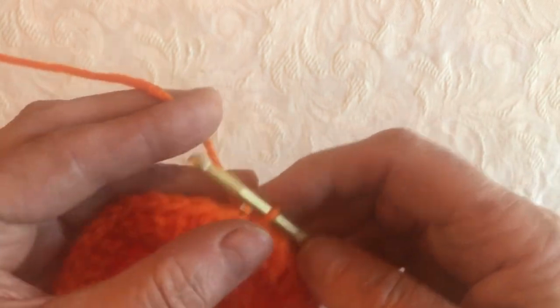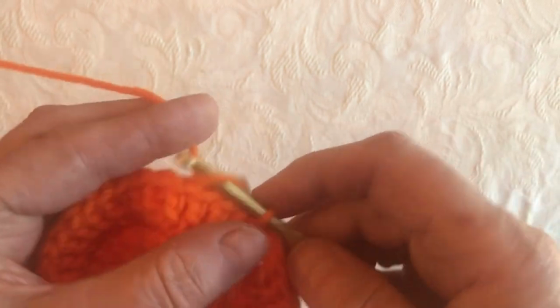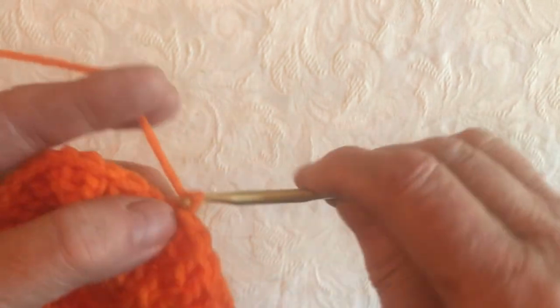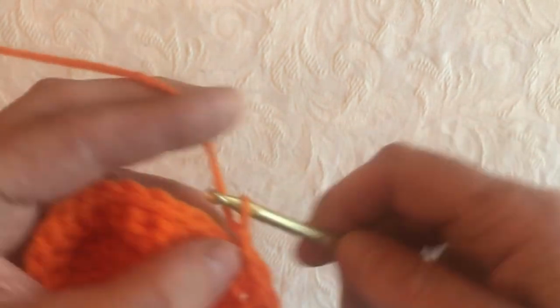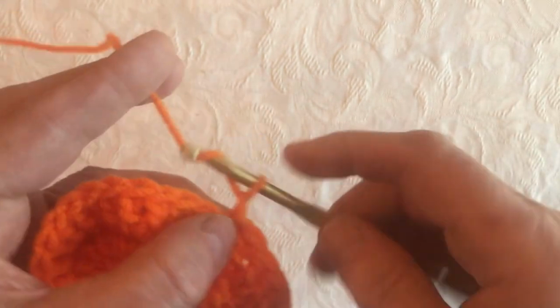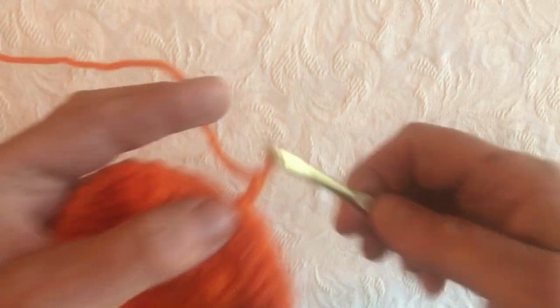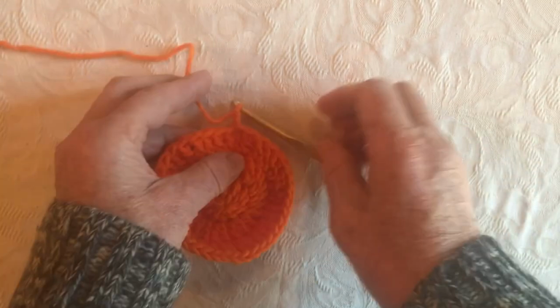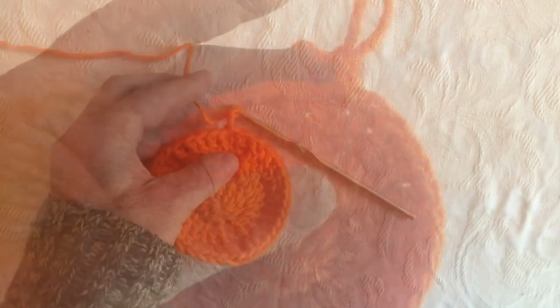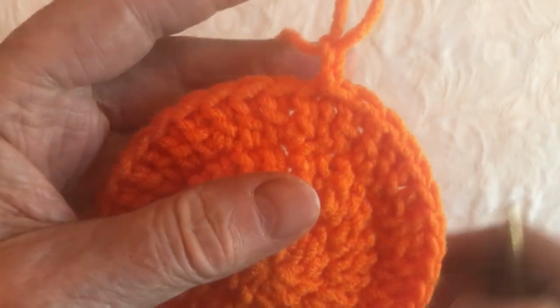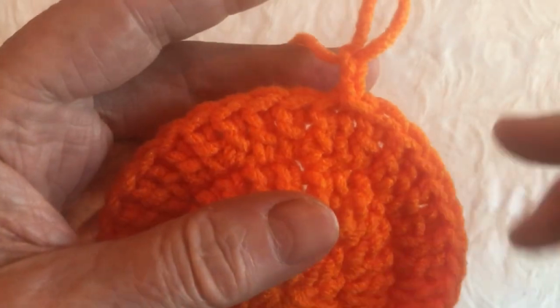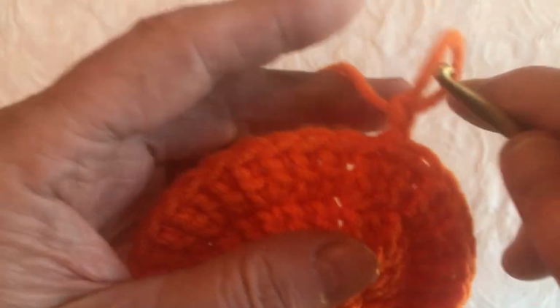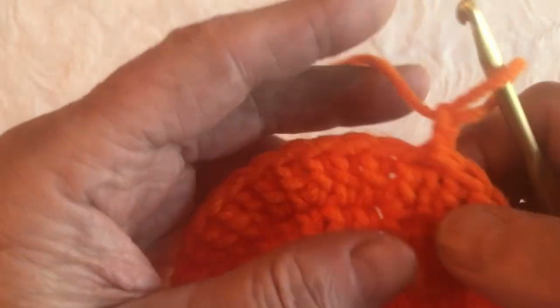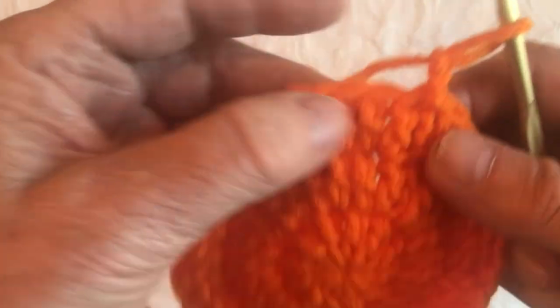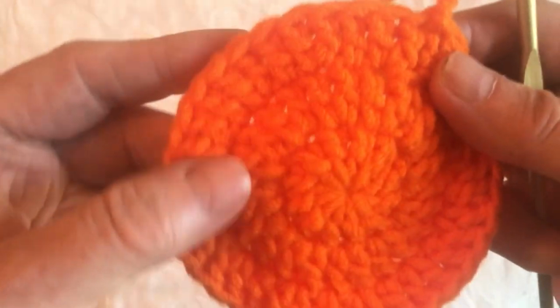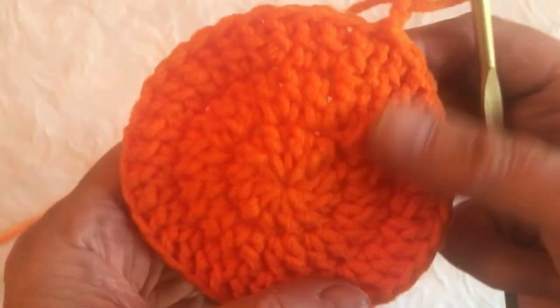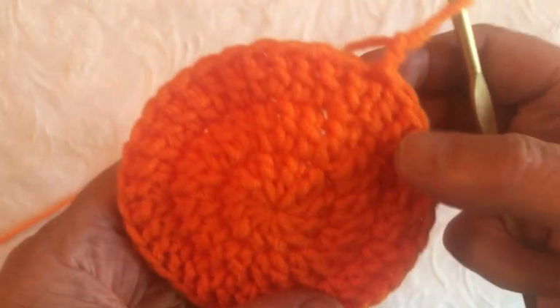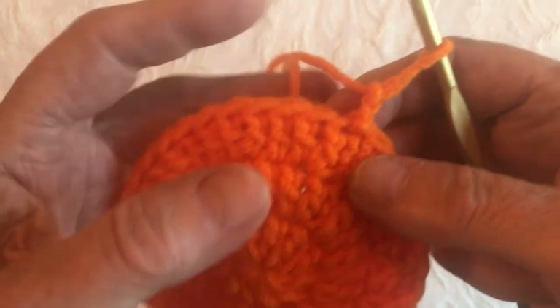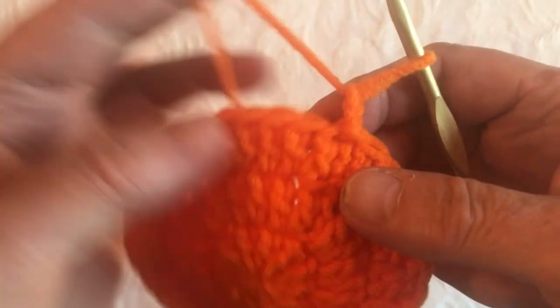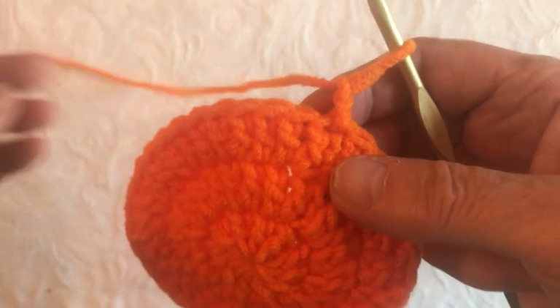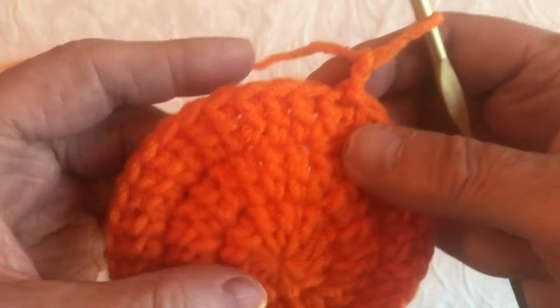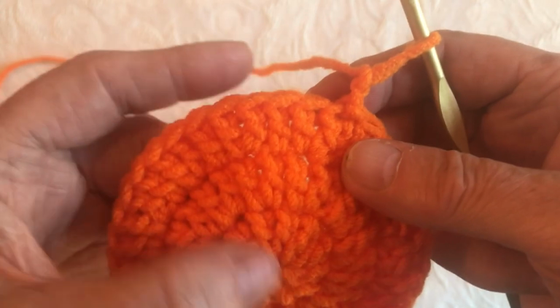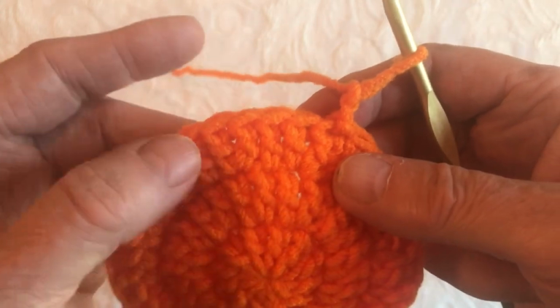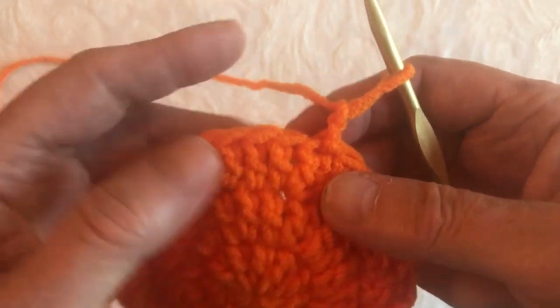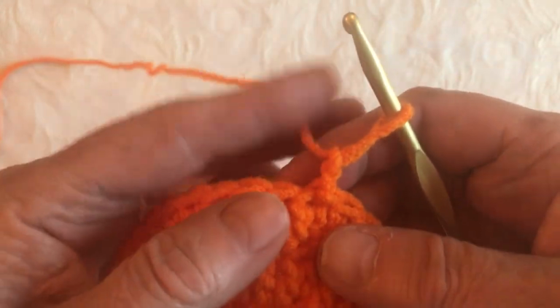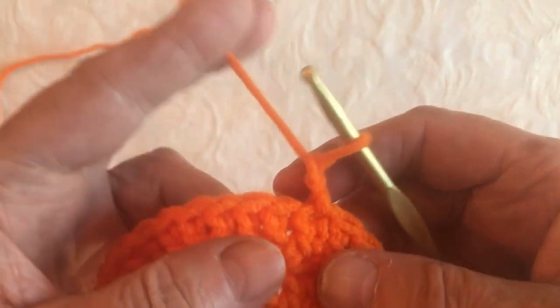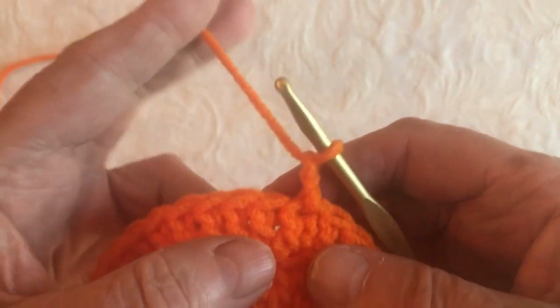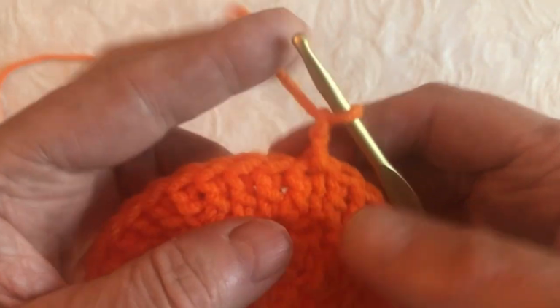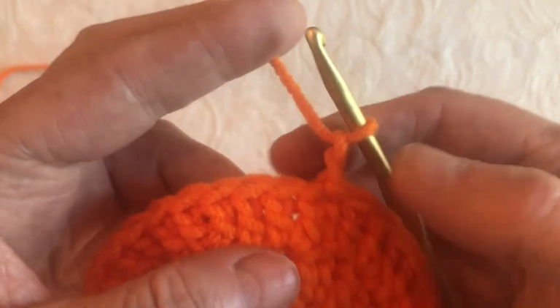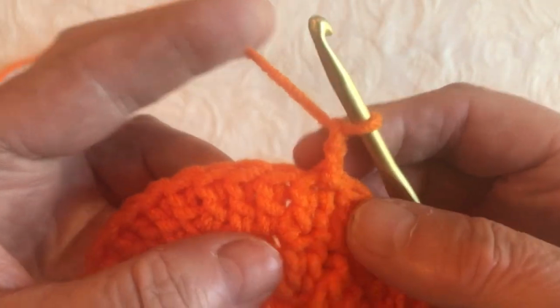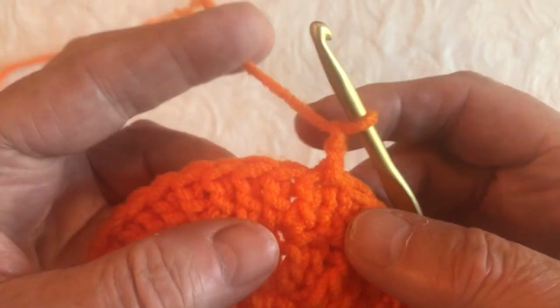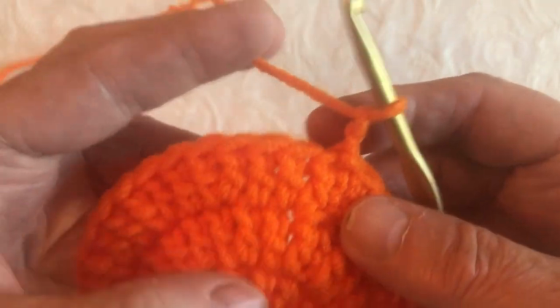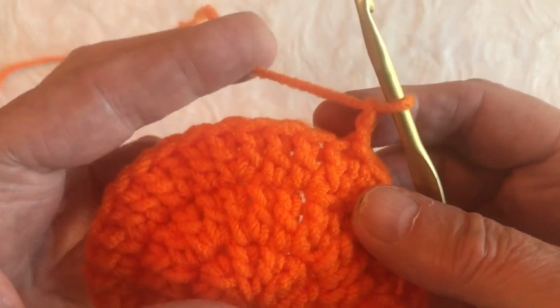Chain 2 ready for the next one. Don't forget to count because there should be 36 double crochets around that third round. So we've chained 2 ready to start our next round.